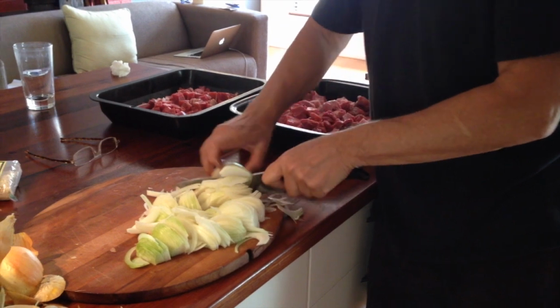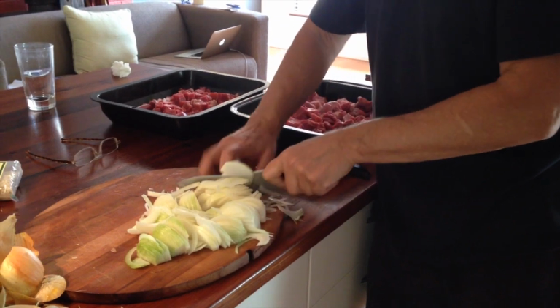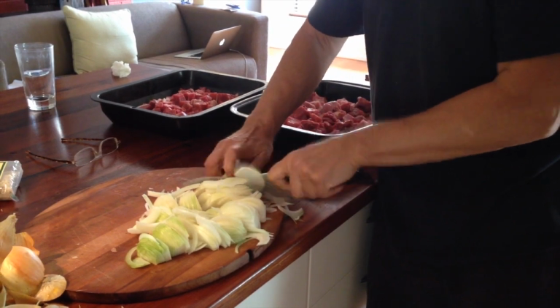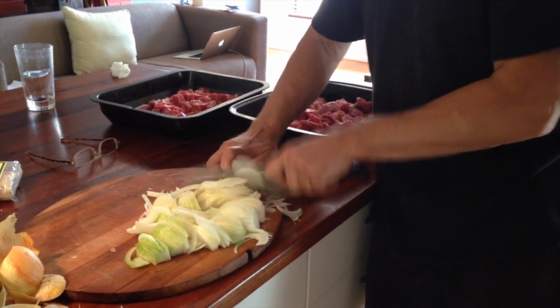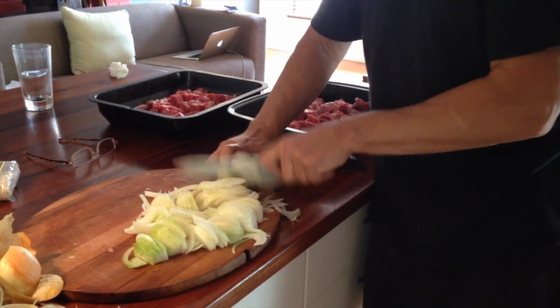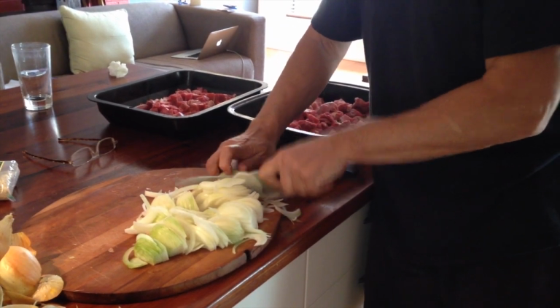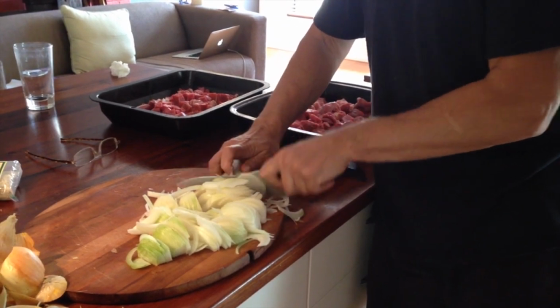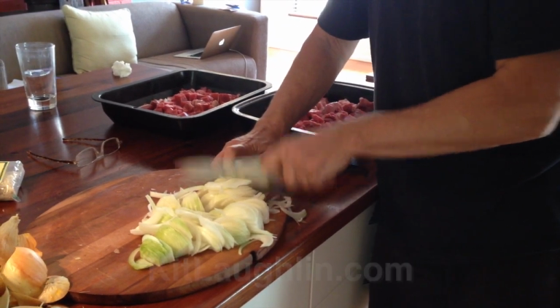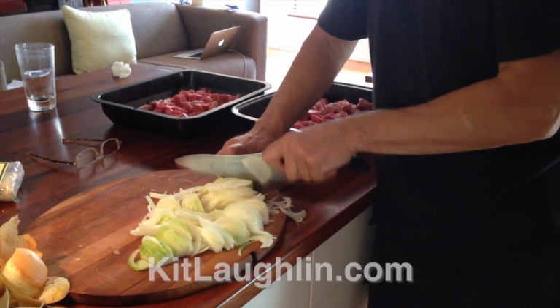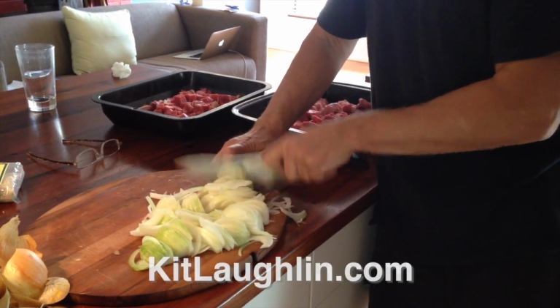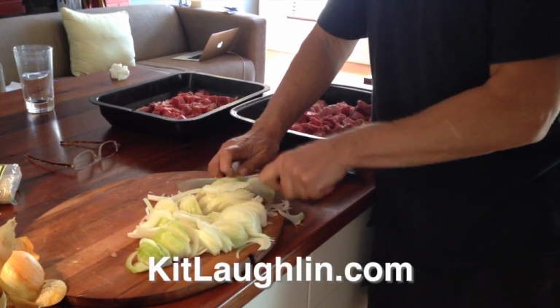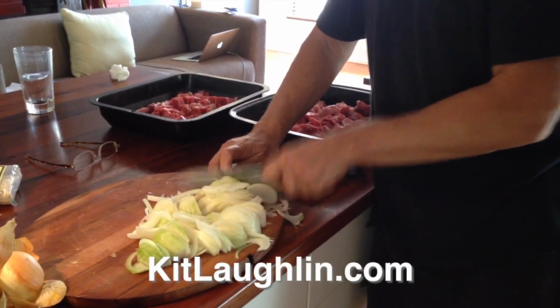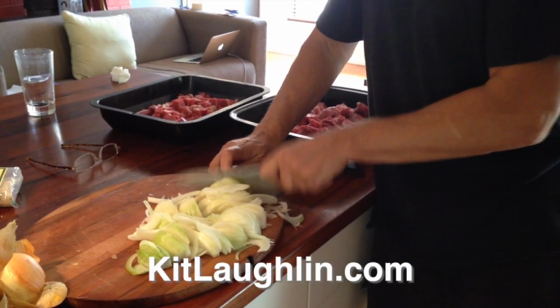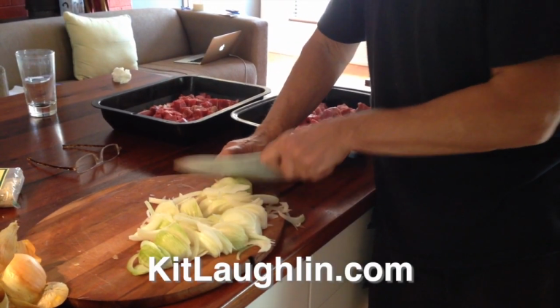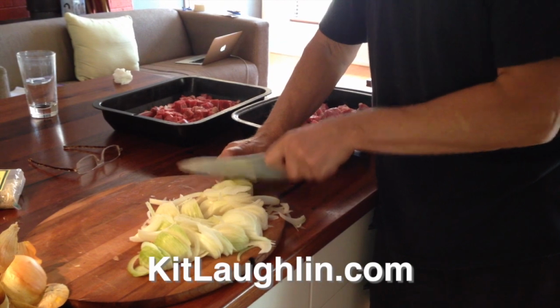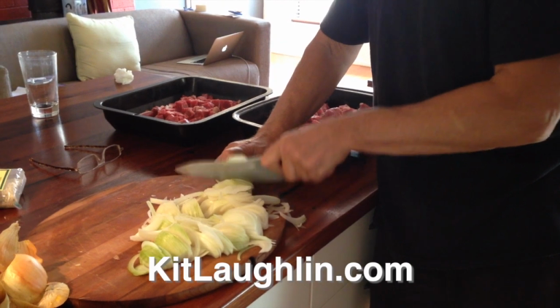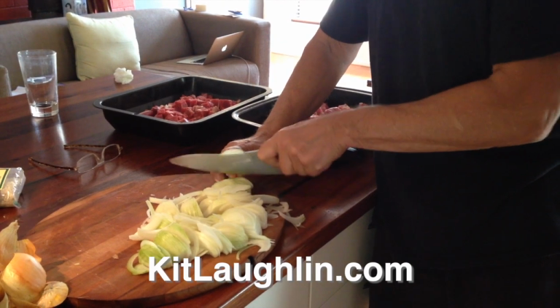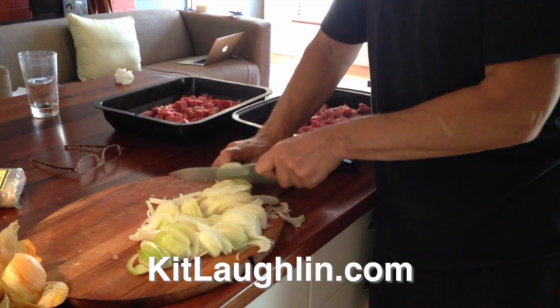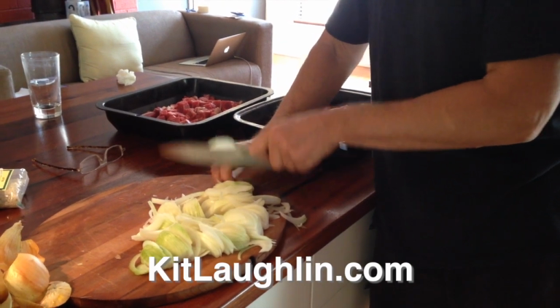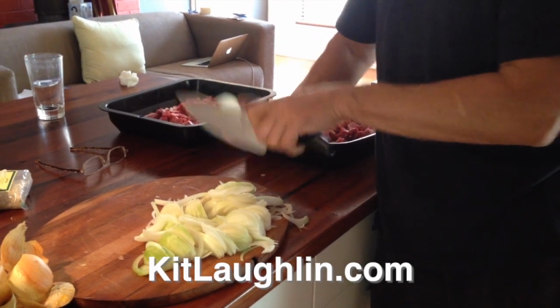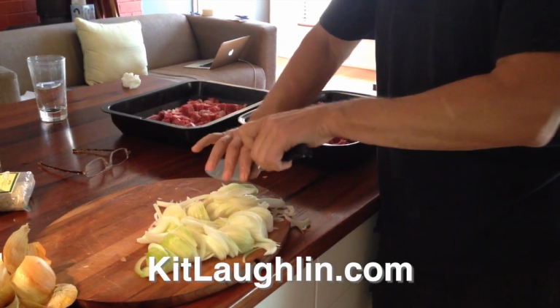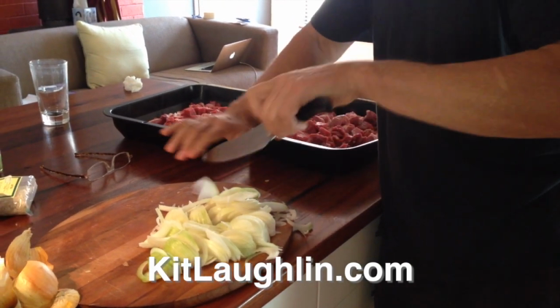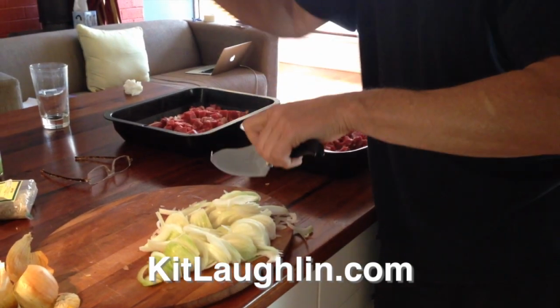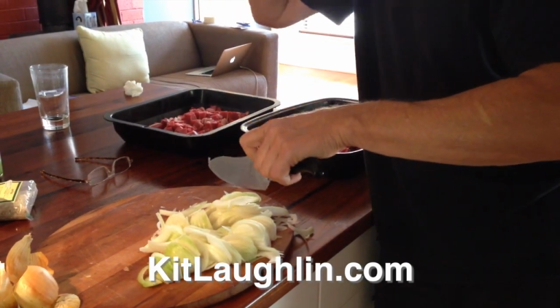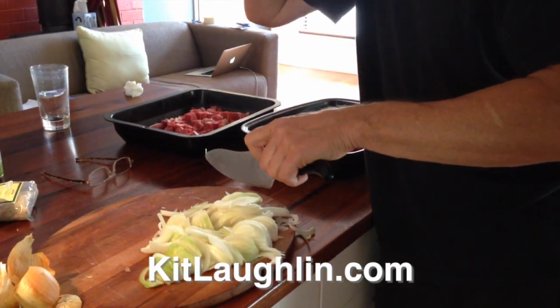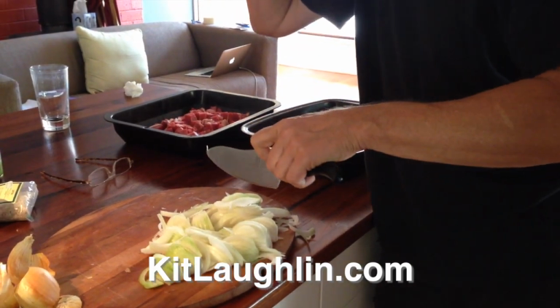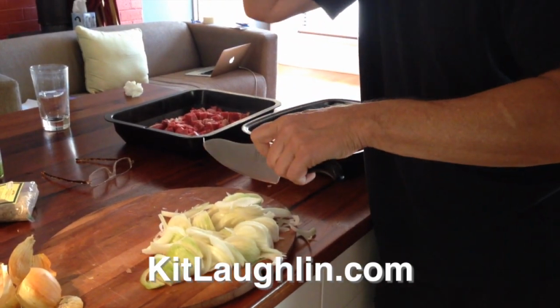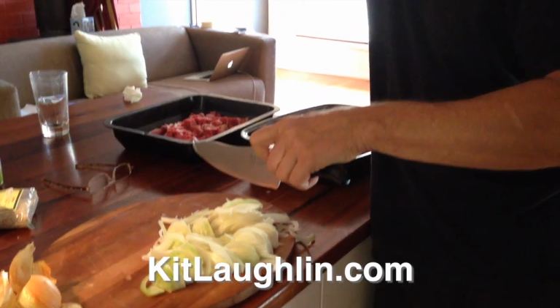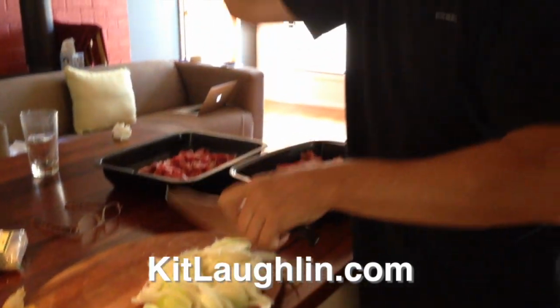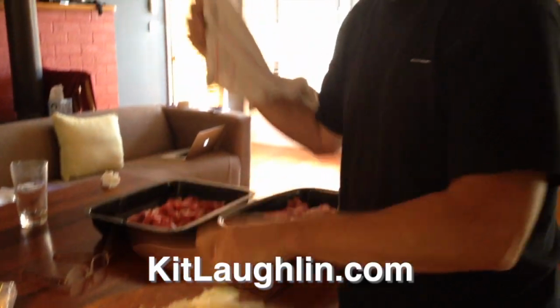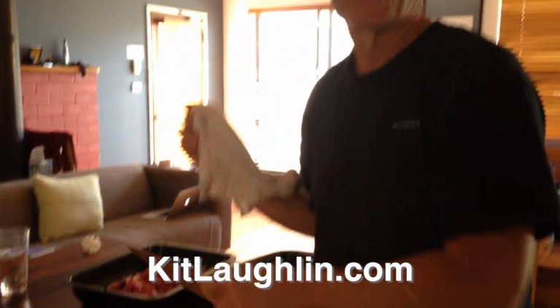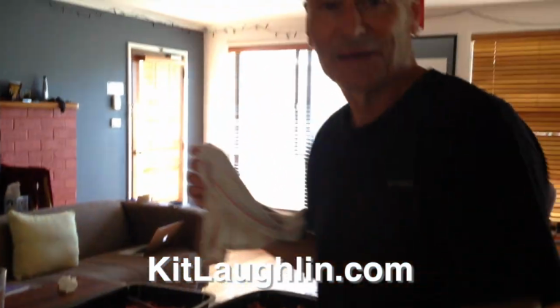Chilli dish. And it impresses hell out of the guests as well — you can be sure of that. And... done. Thanks, babe.